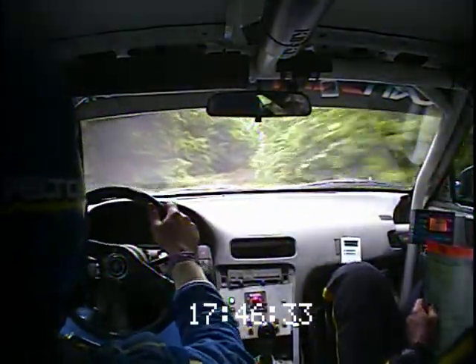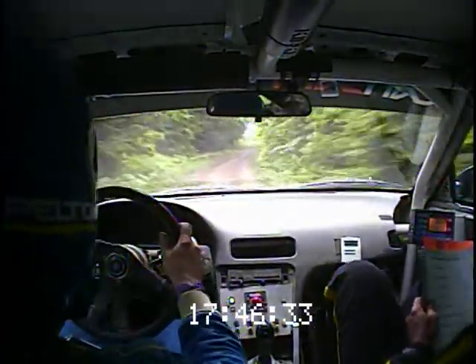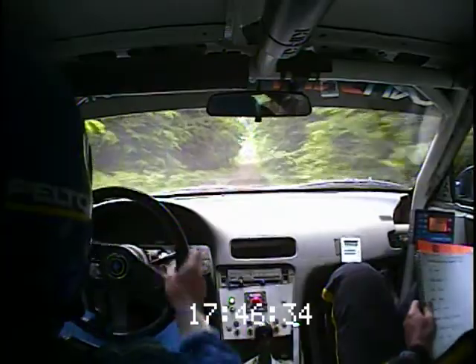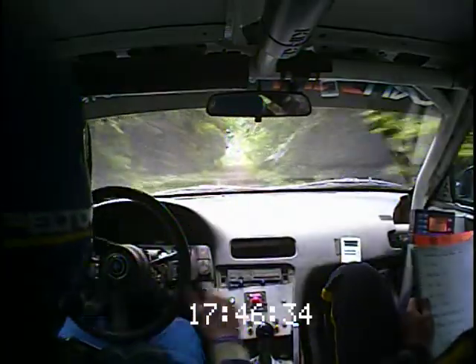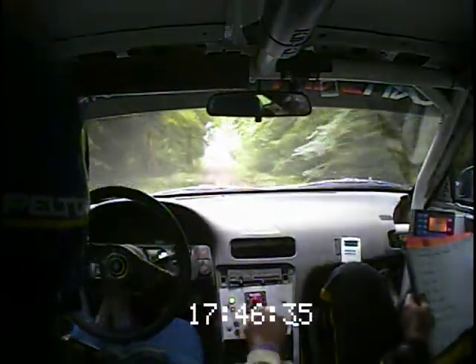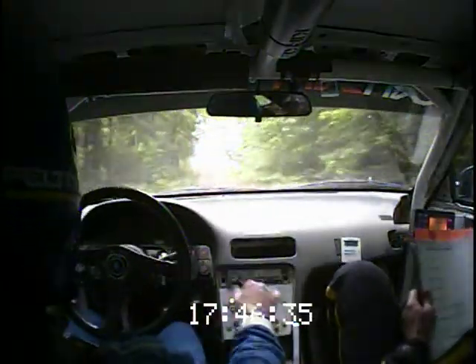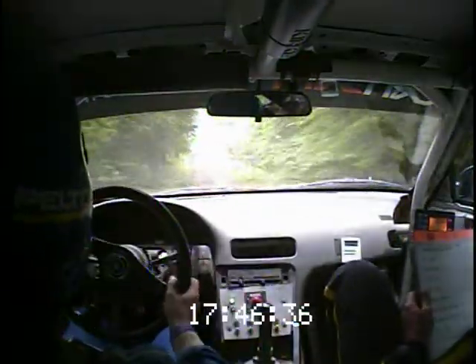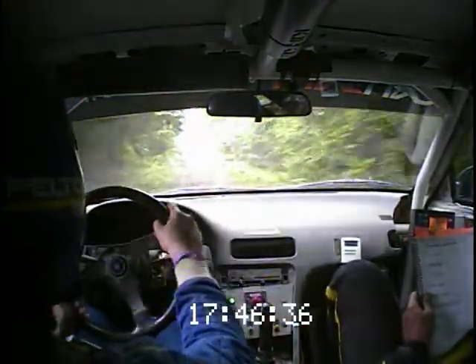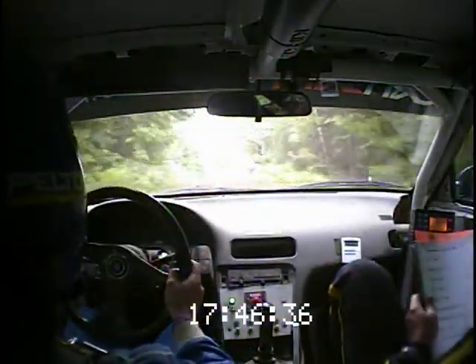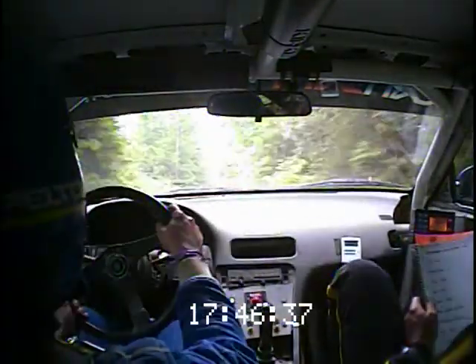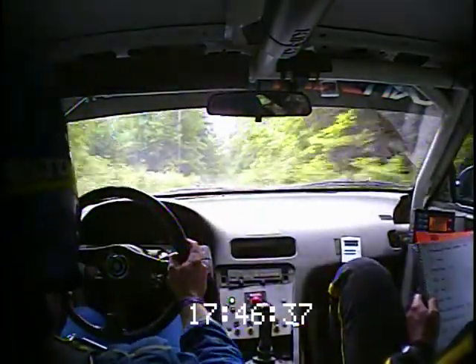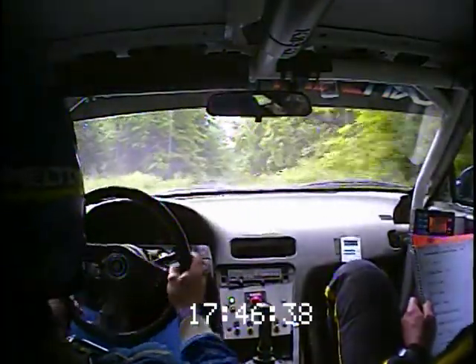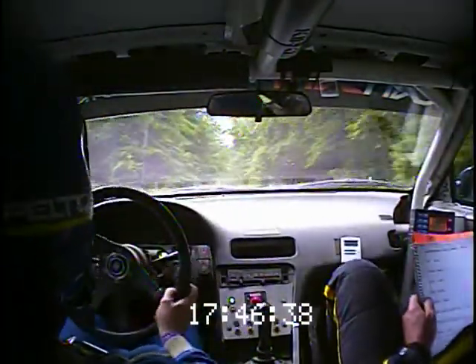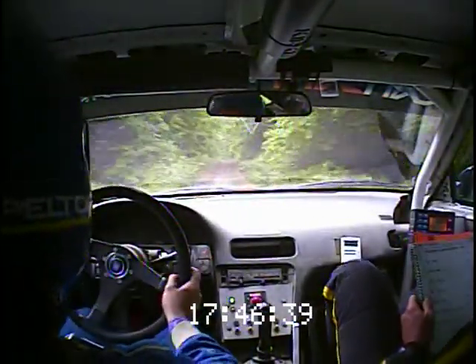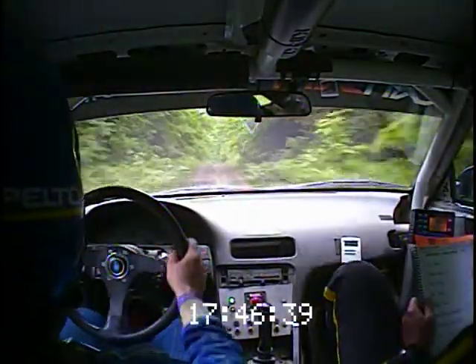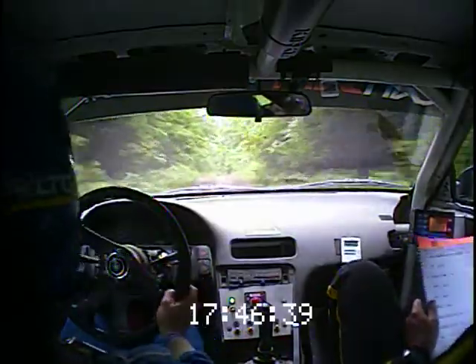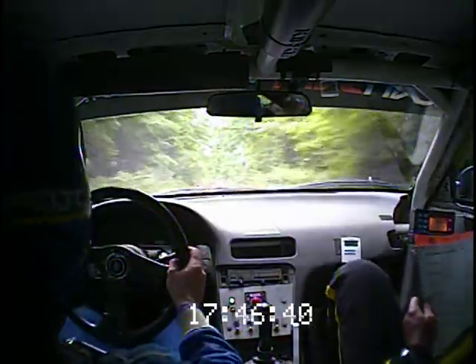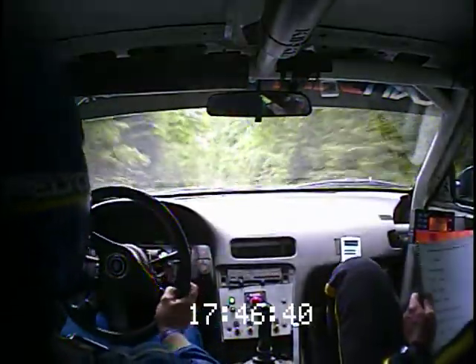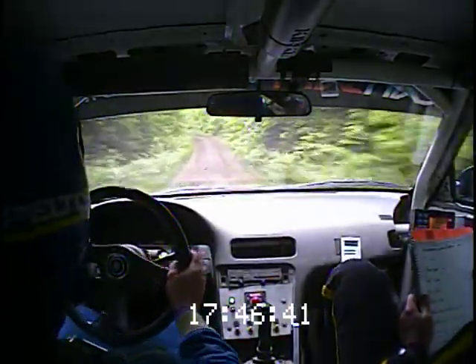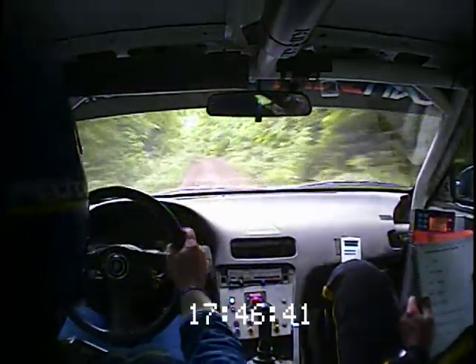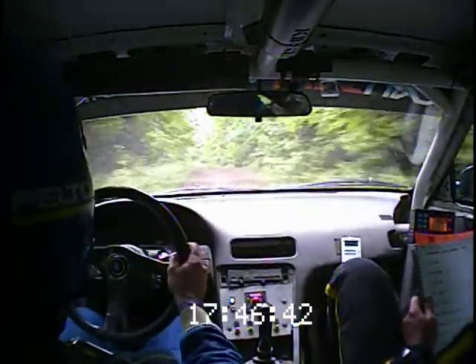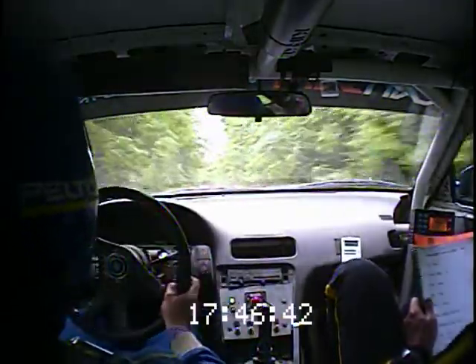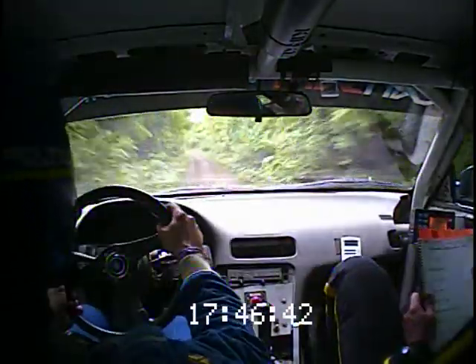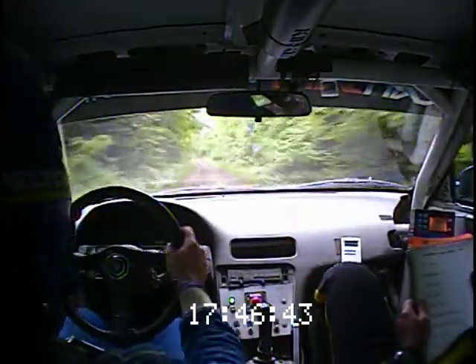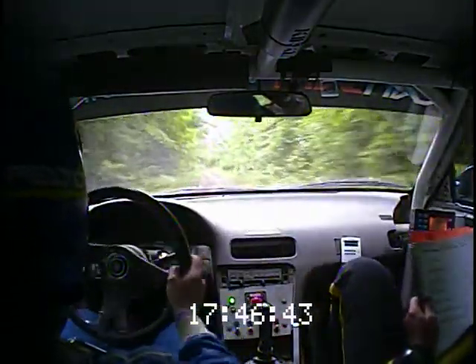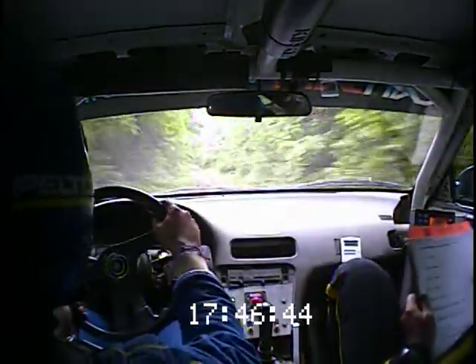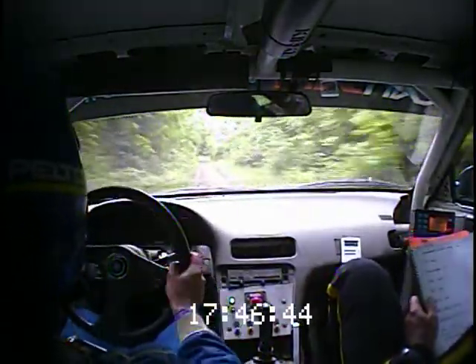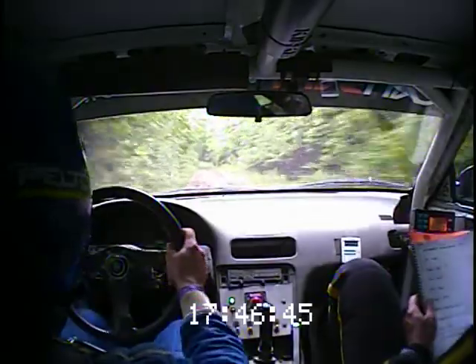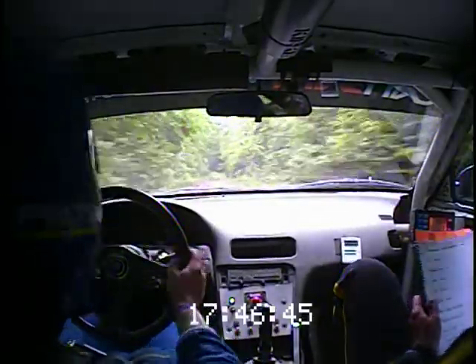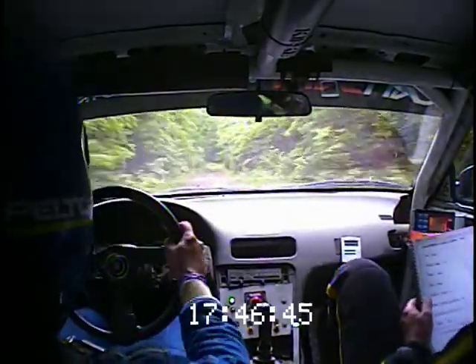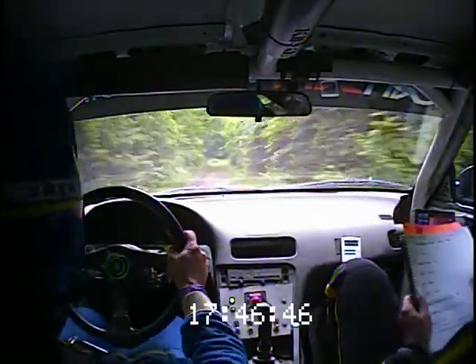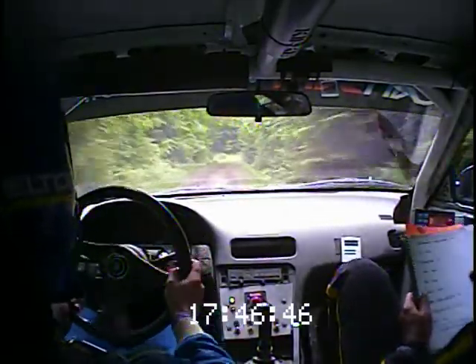To a left 6 plus, opens at small crest, into crest, right 6 plus, and another crest, and left 6 short, over jump. 70. To a left 6 plus, and a right 6, and a long crest.